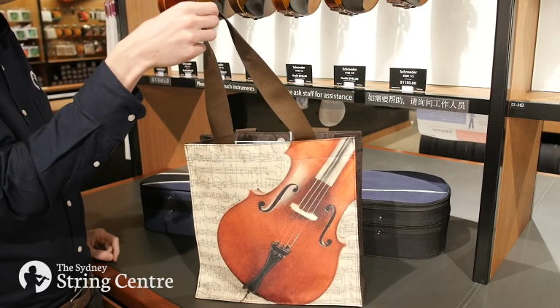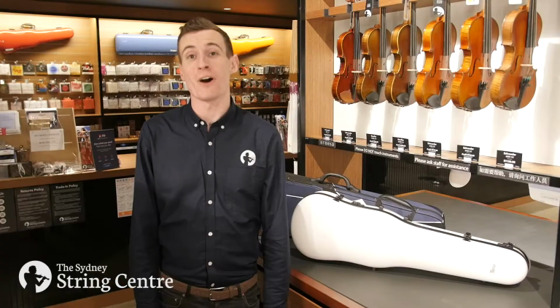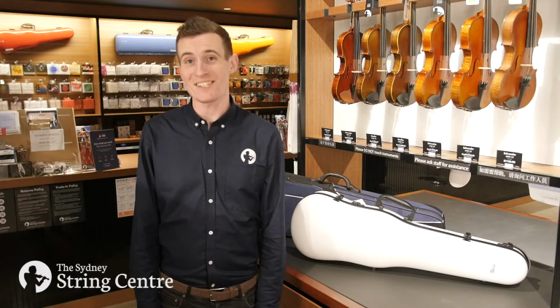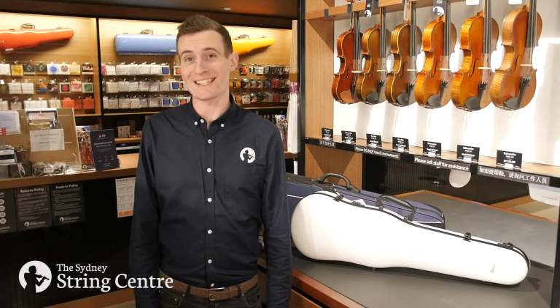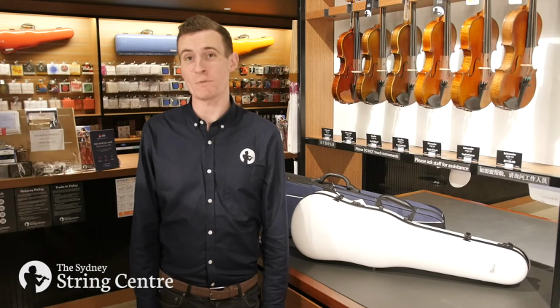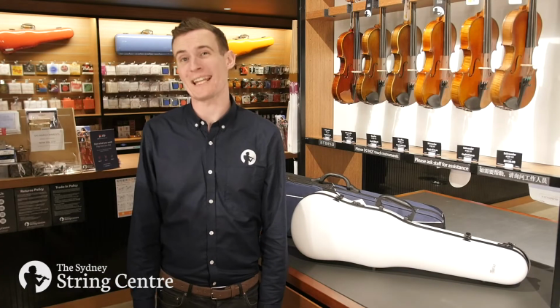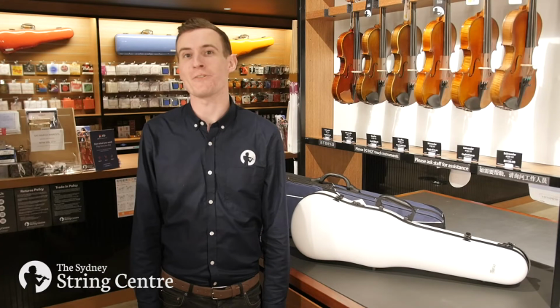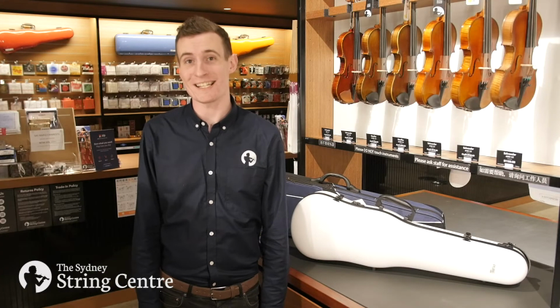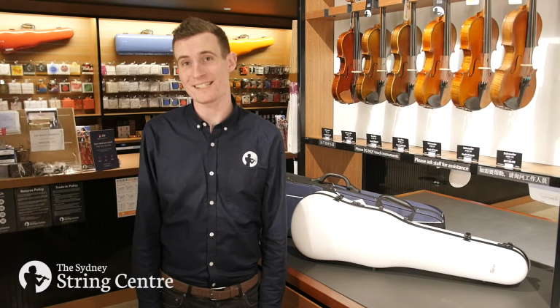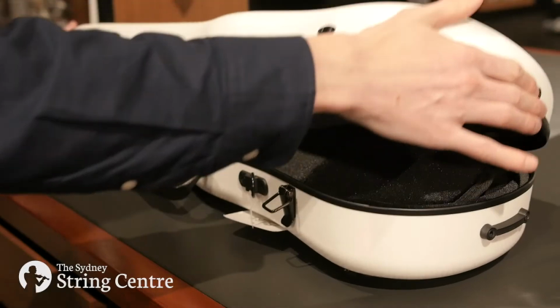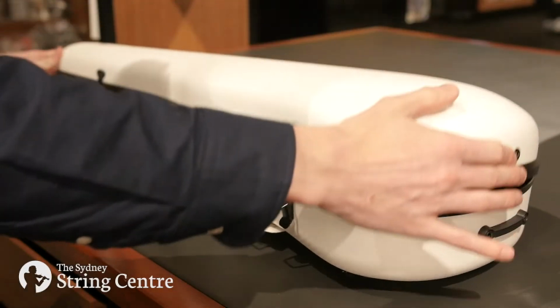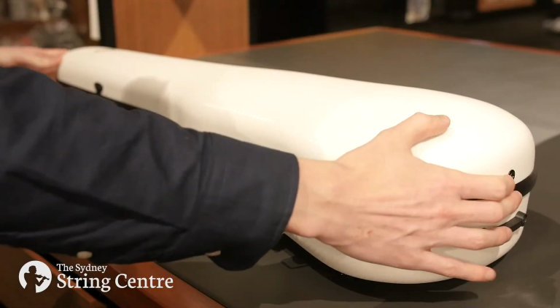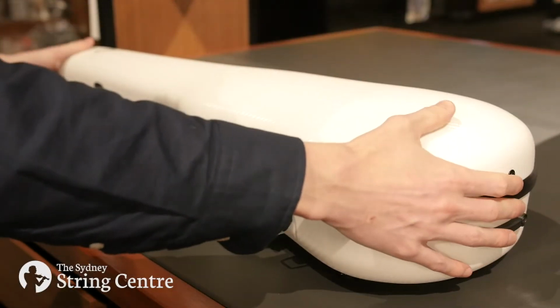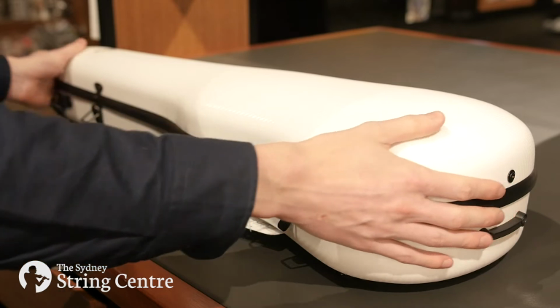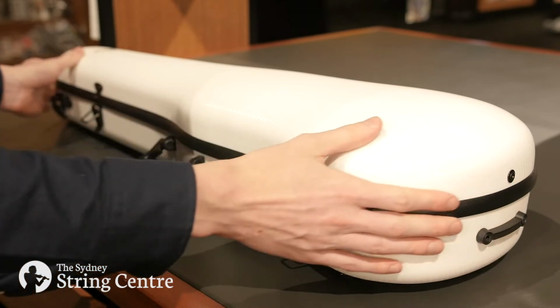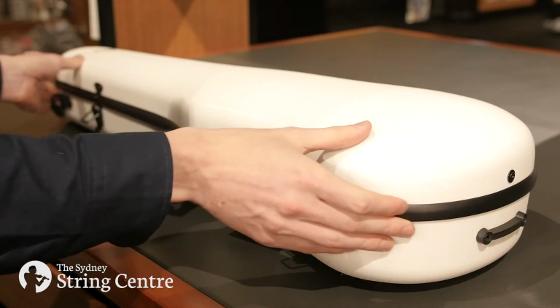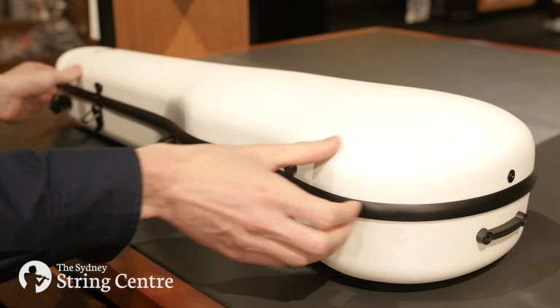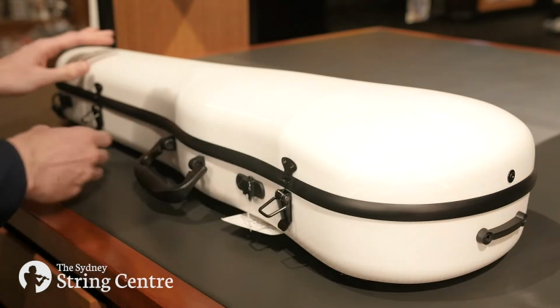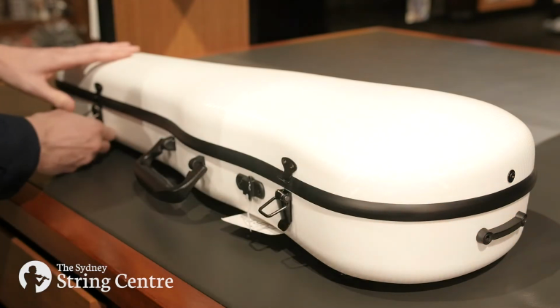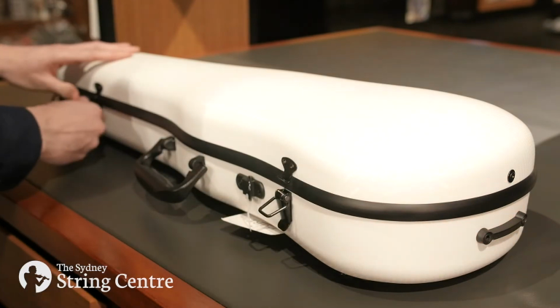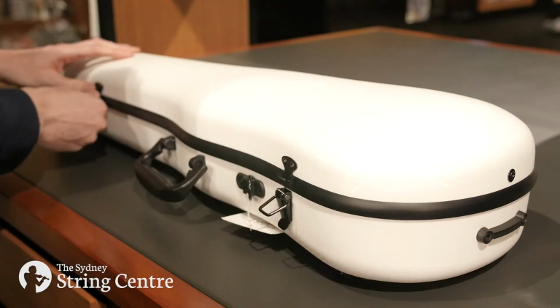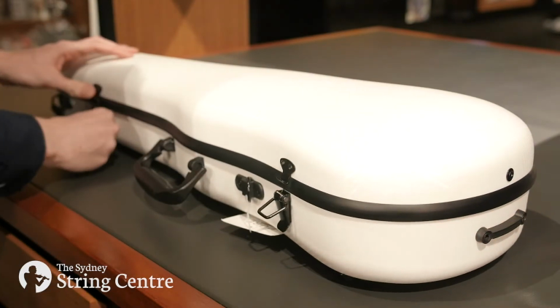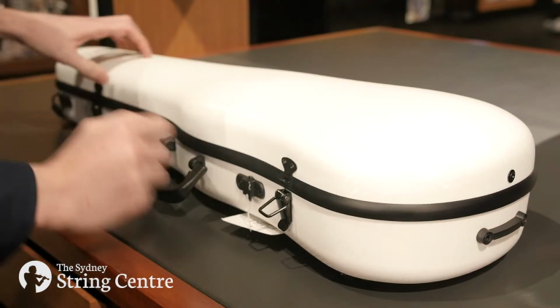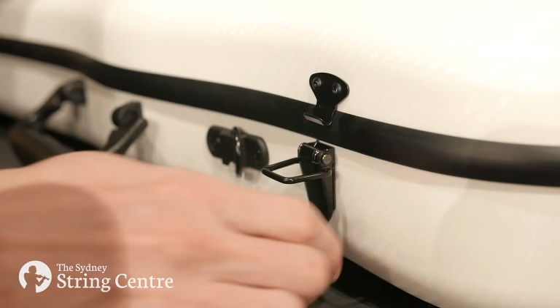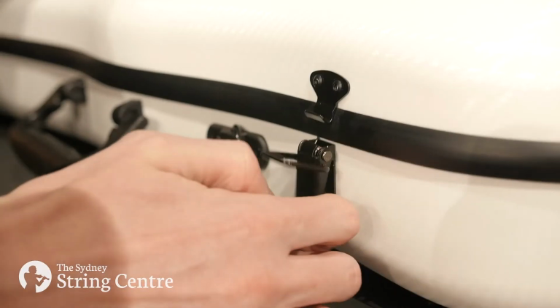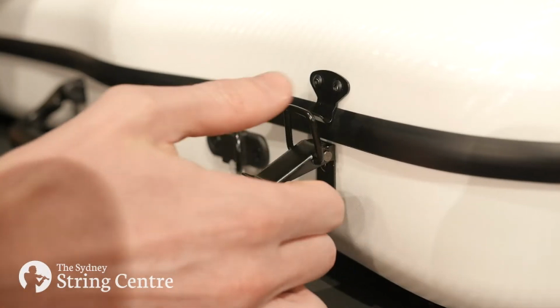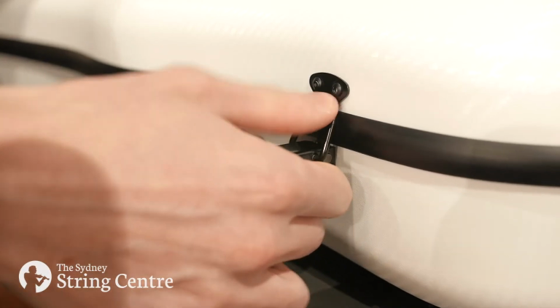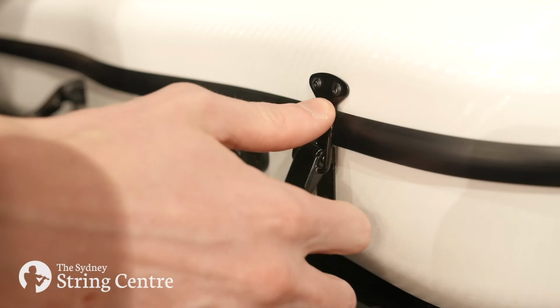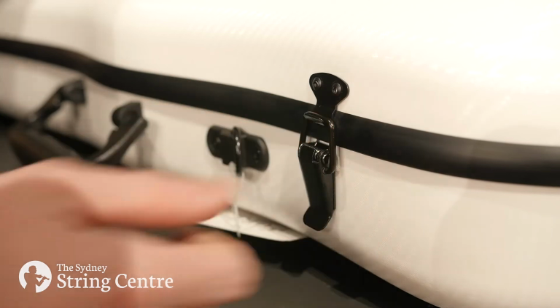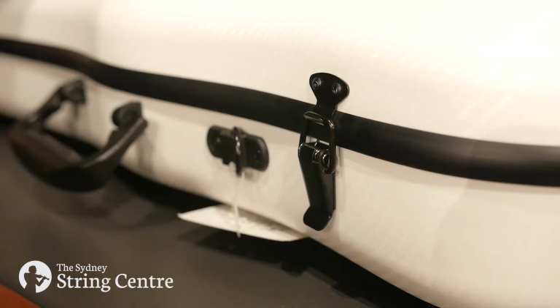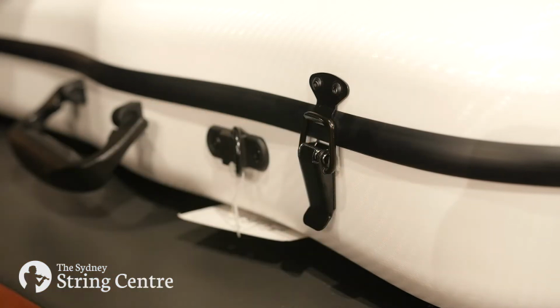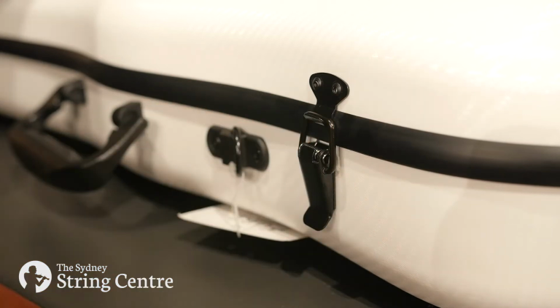For hard shell cases with clips or latches, carefully align the seams before clipping the case shut. Keep your case closed after you have taken your instrument out to help the case retain its shape.